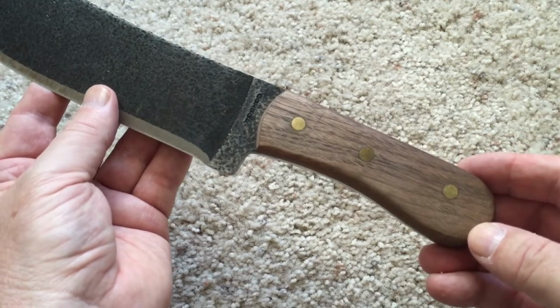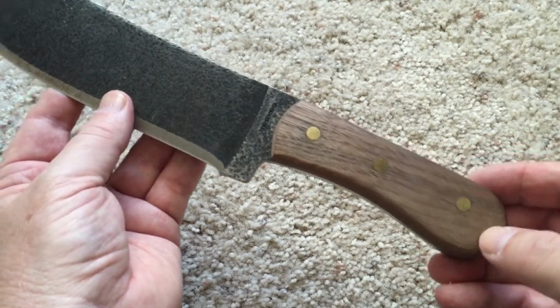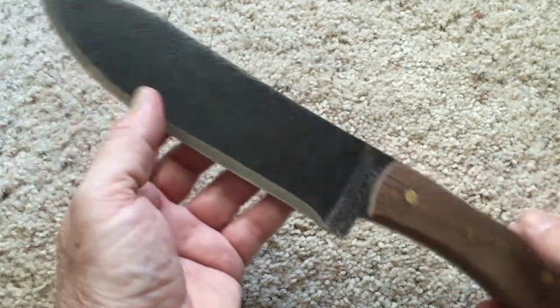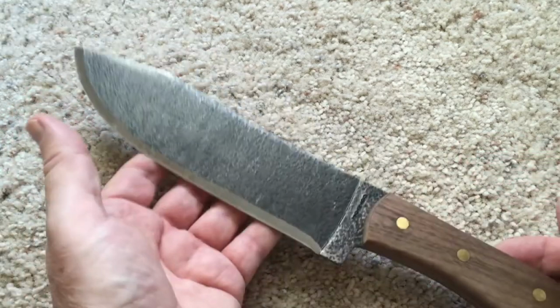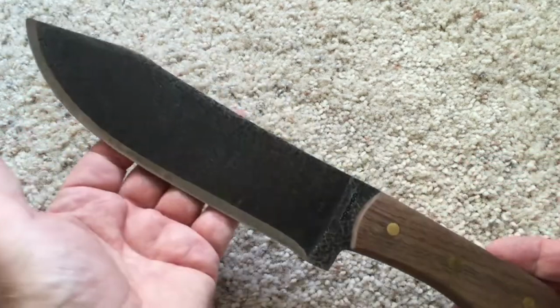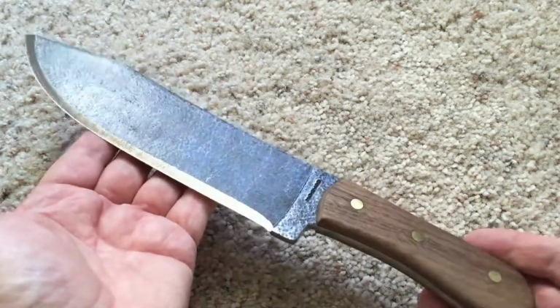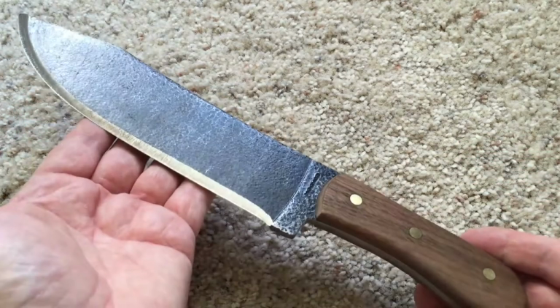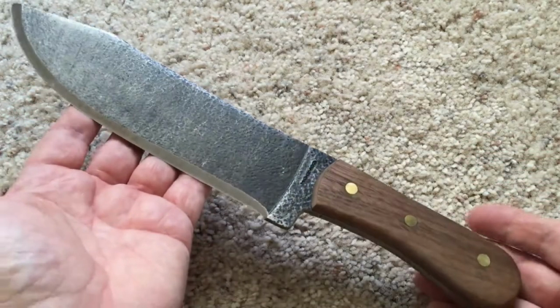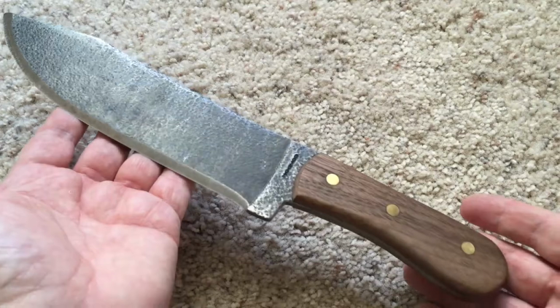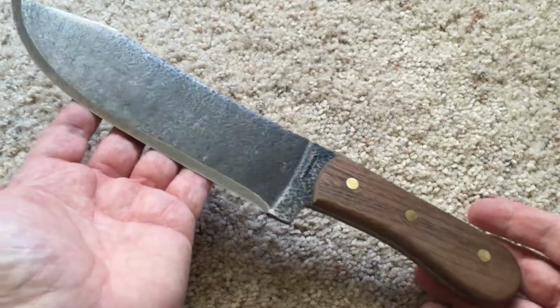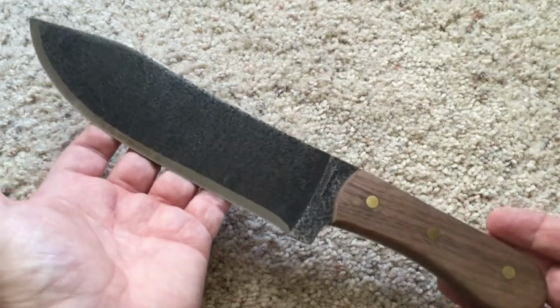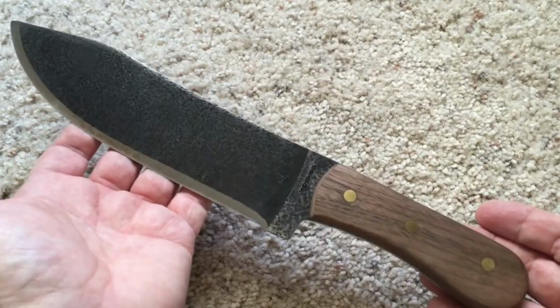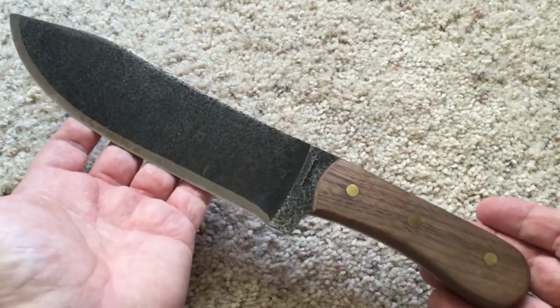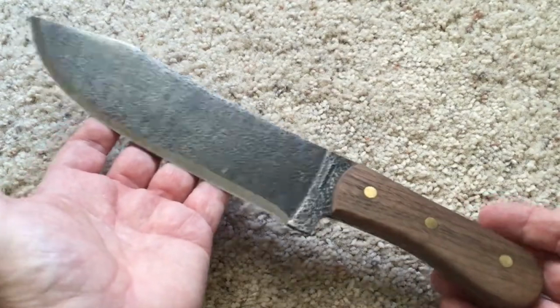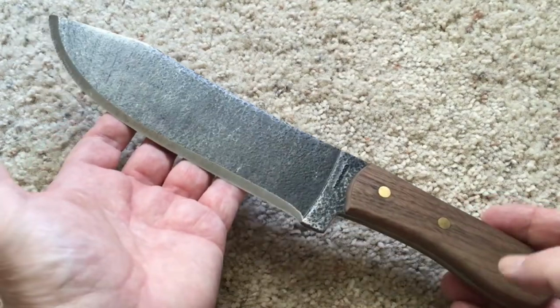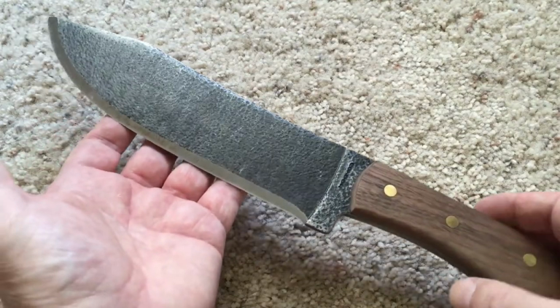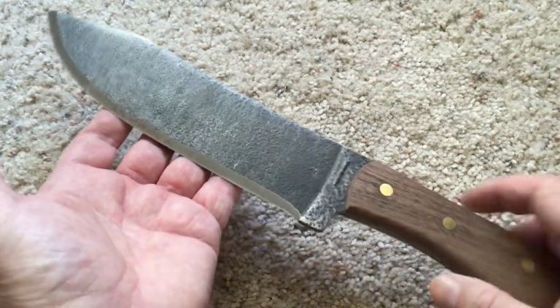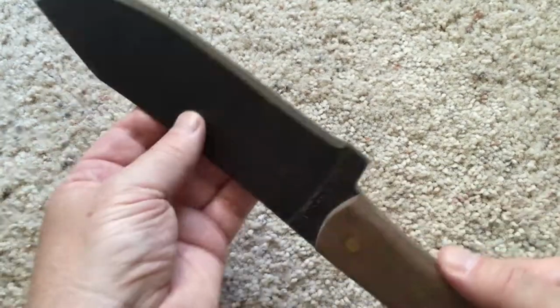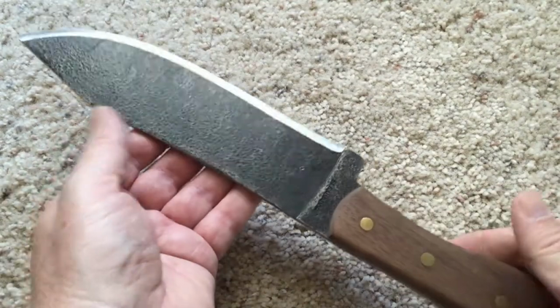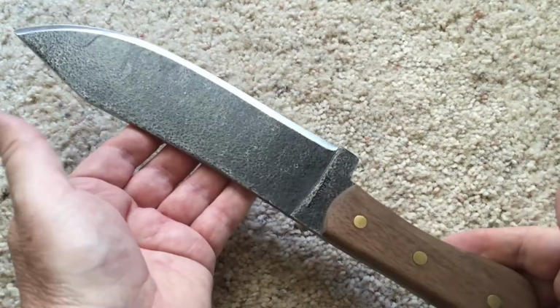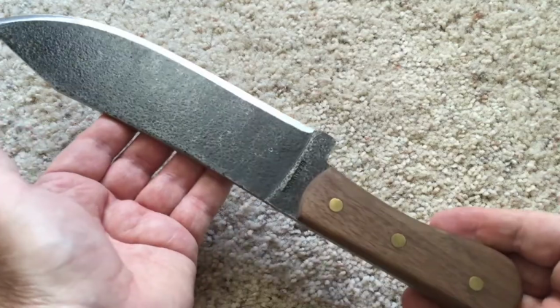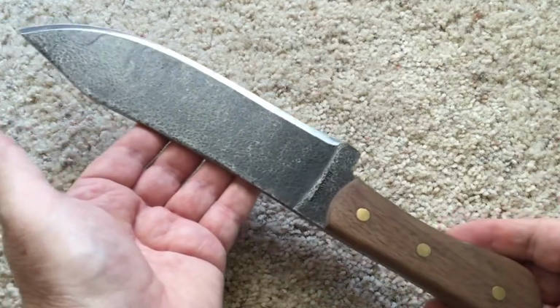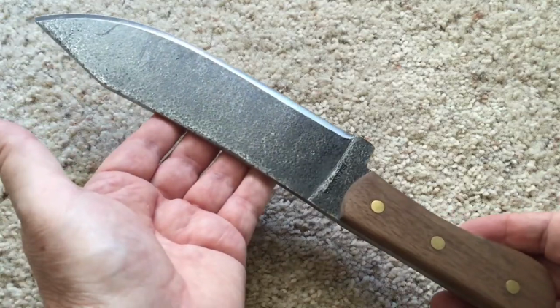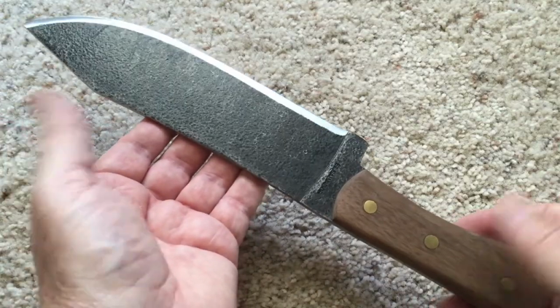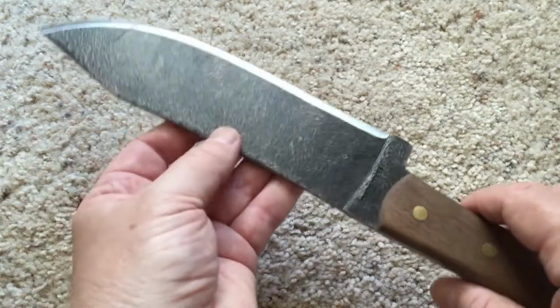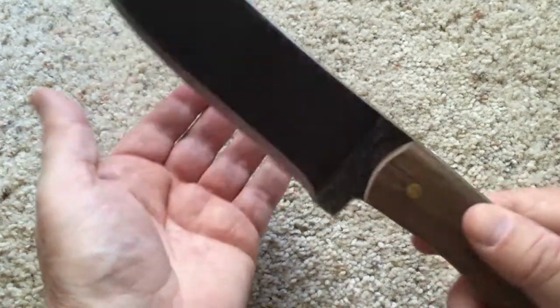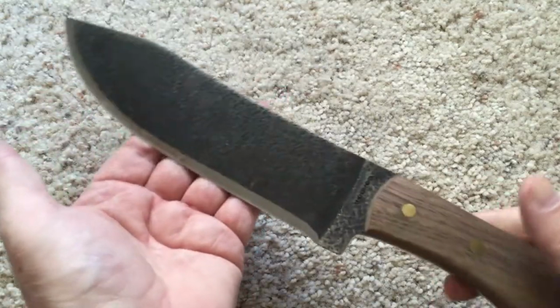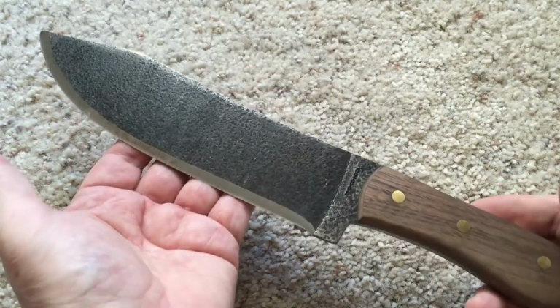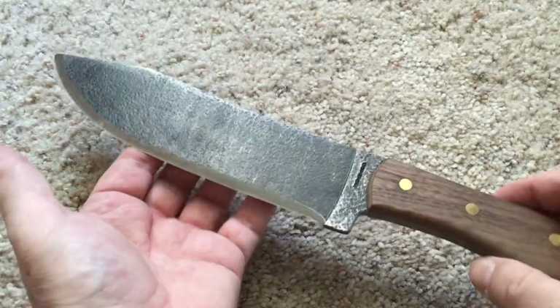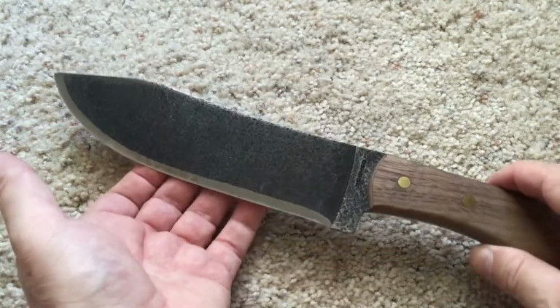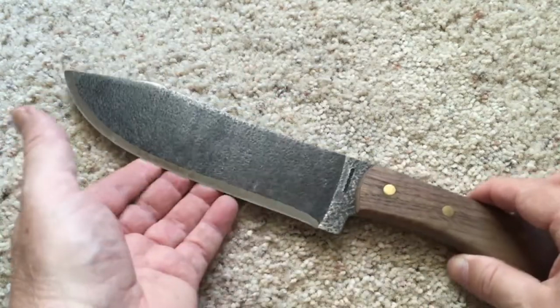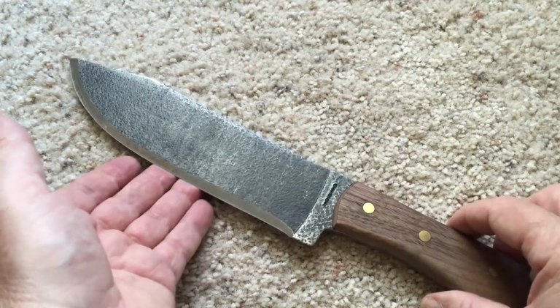It's a hefty knife — this thing weighs slightly over a pound, so you'll definitely feel it if you're carrying it. And it's made in El Salvador.